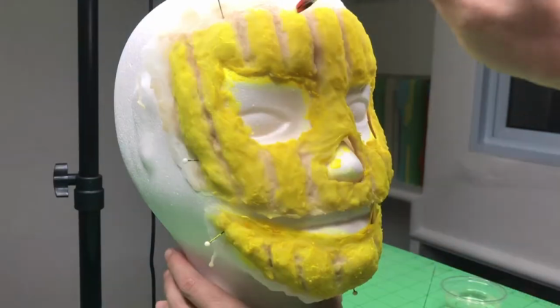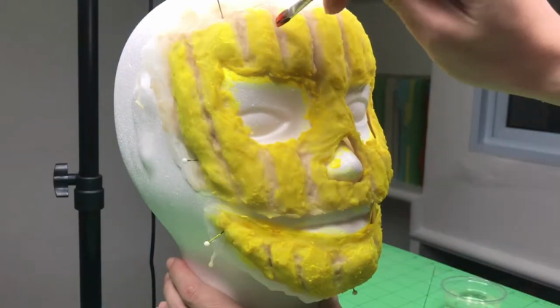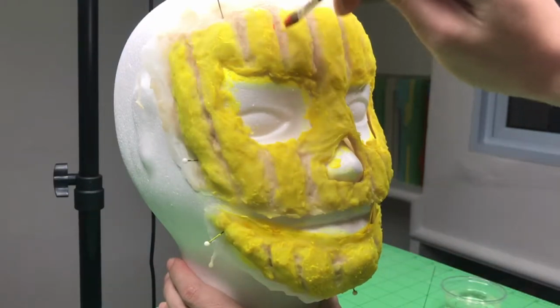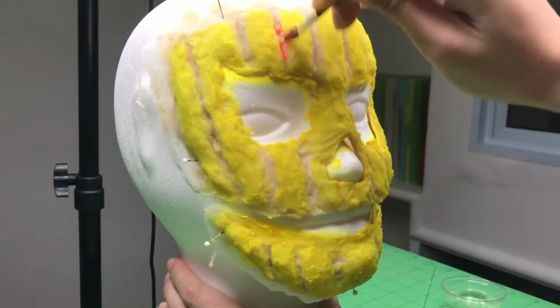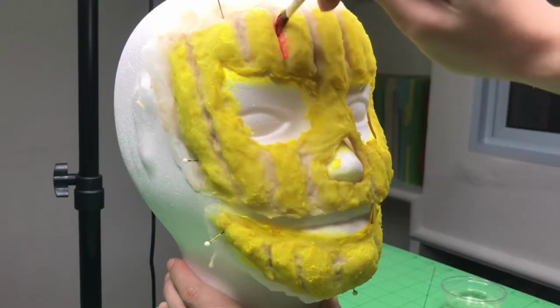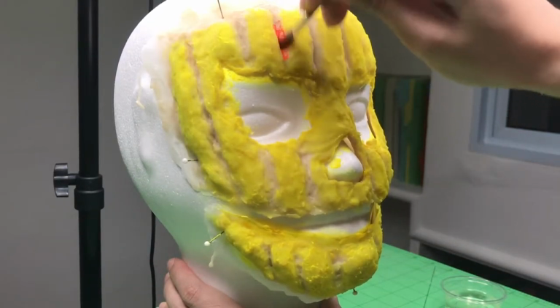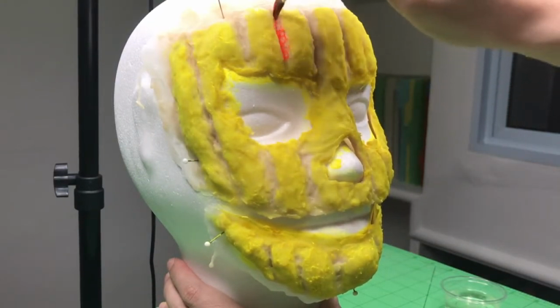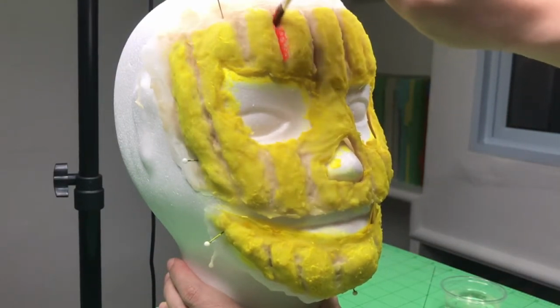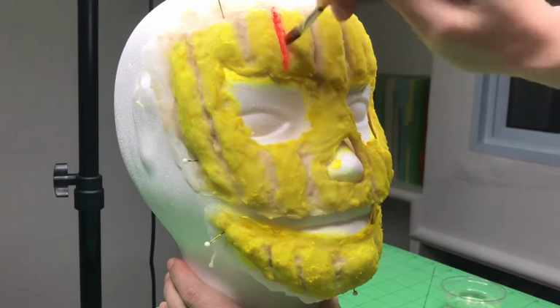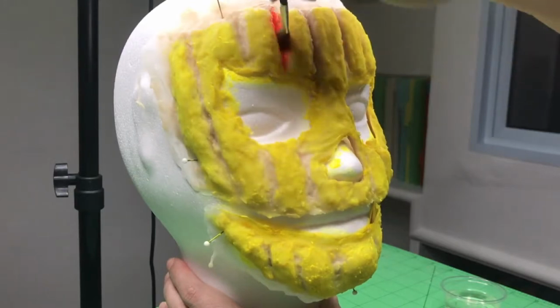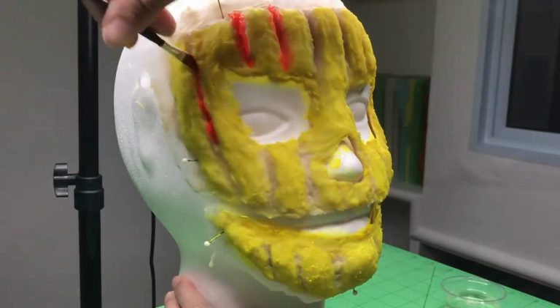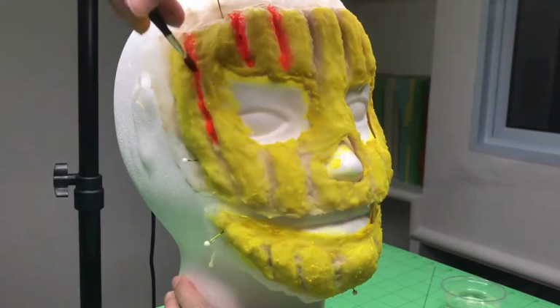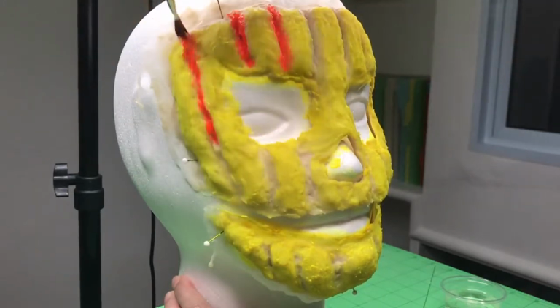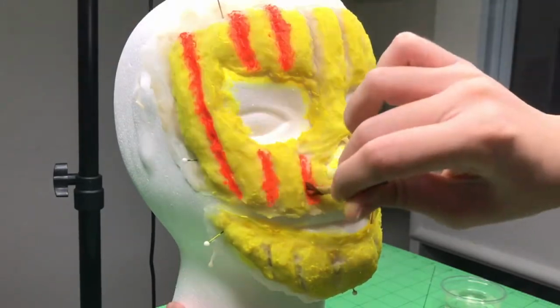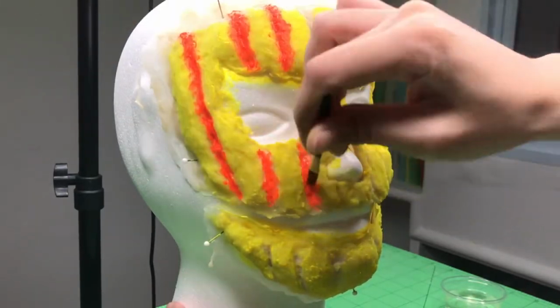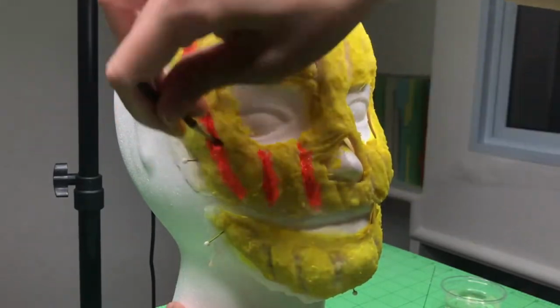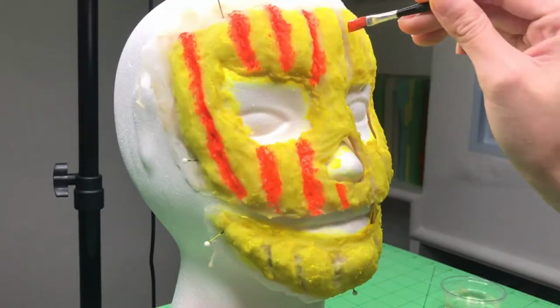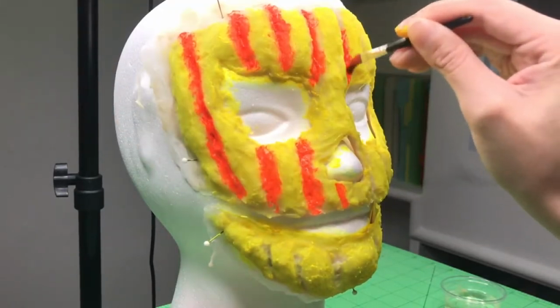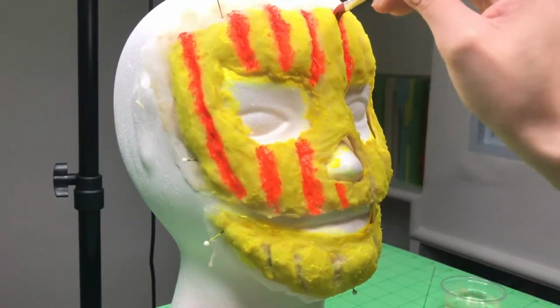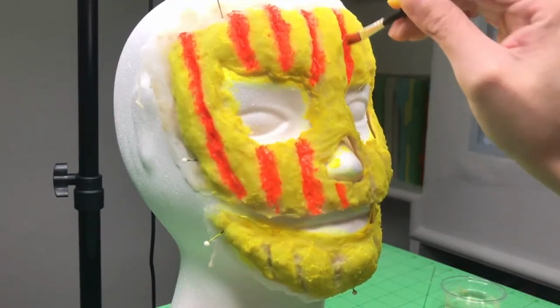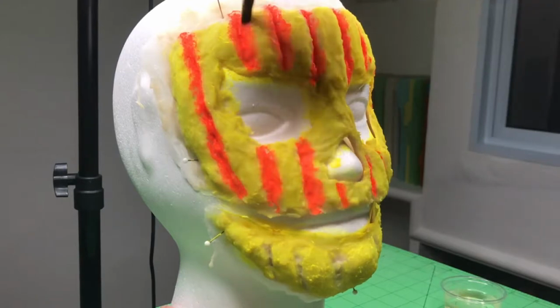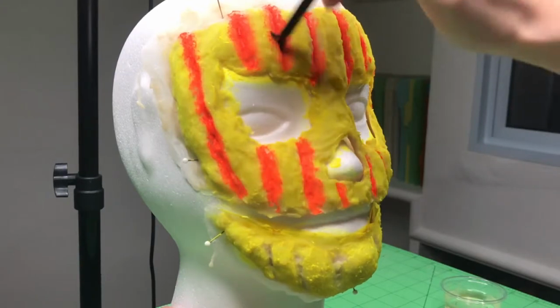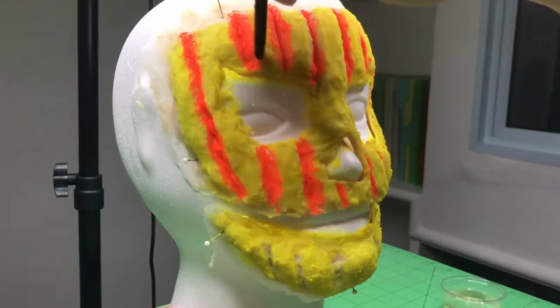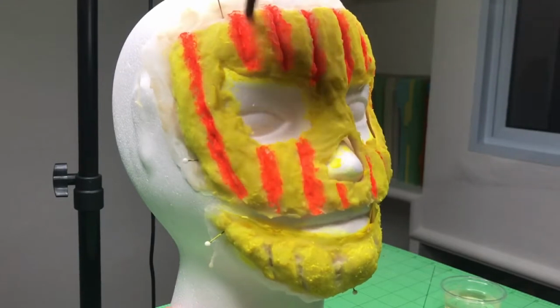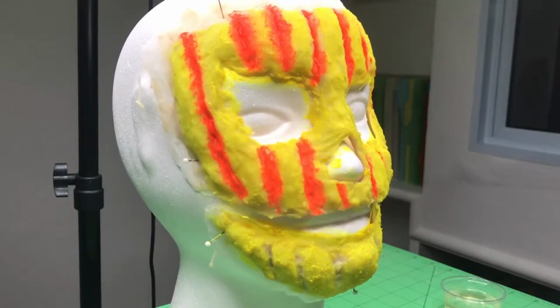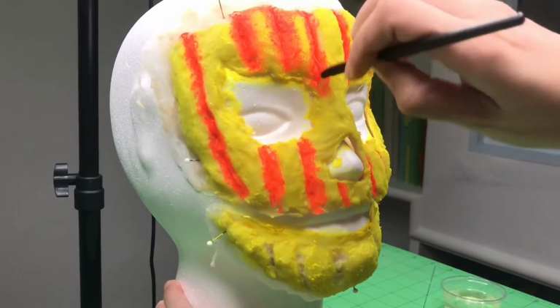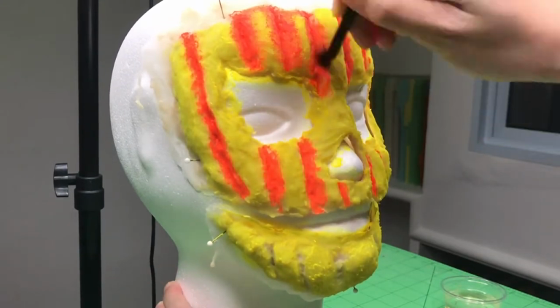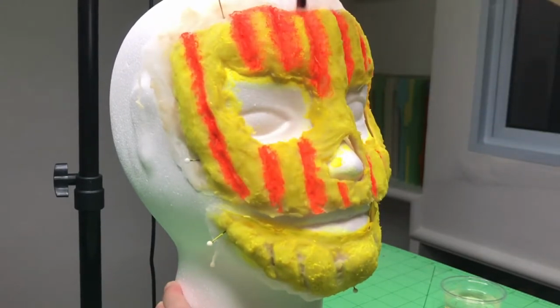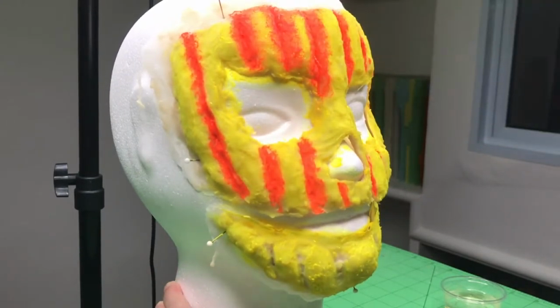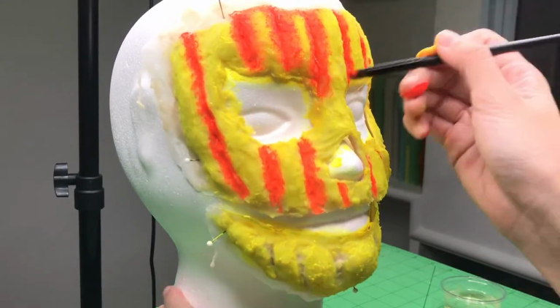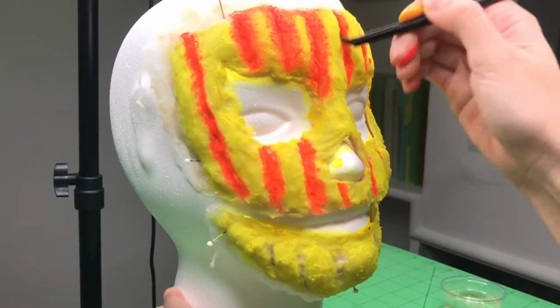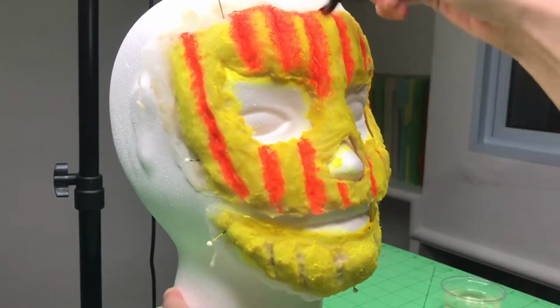Next, I took a small brush and painted the crevices orange. I then took a dry, stiff brush and stippled out the orange color so that I'd still get the yellow showing through underneath.